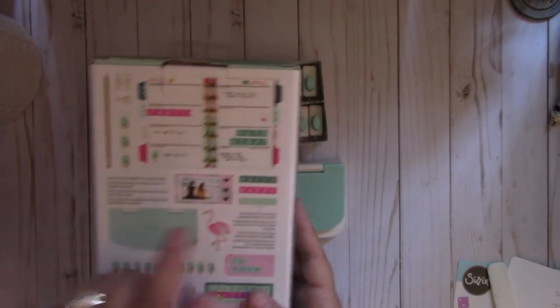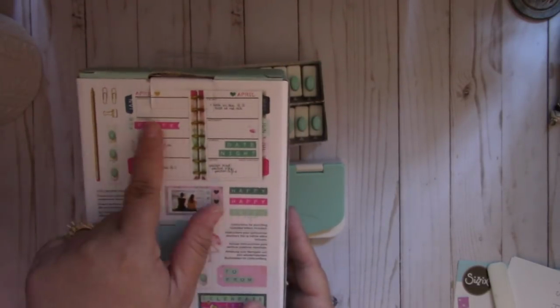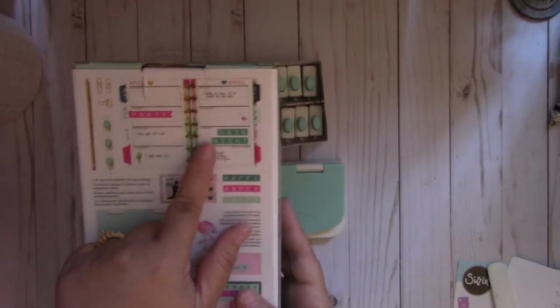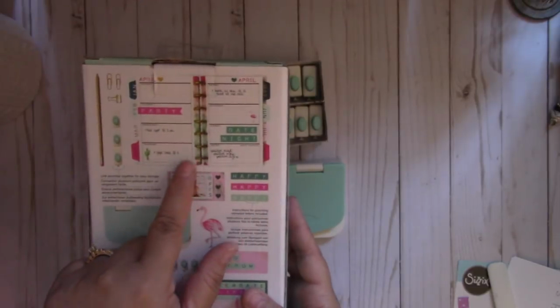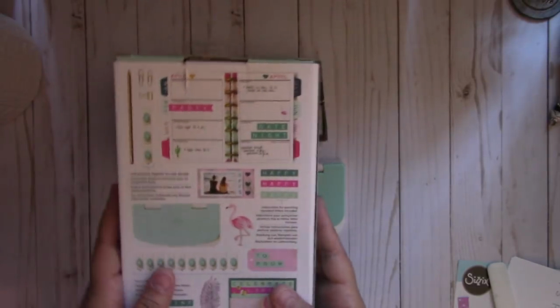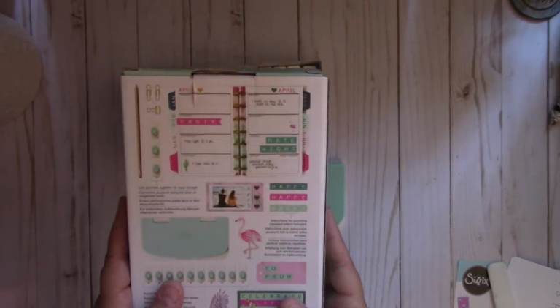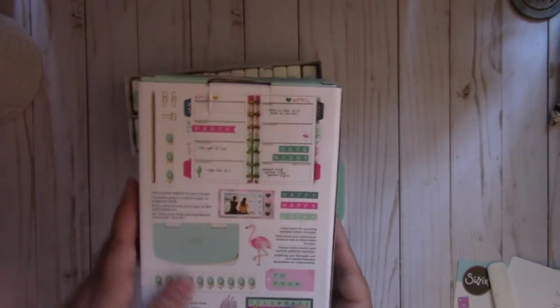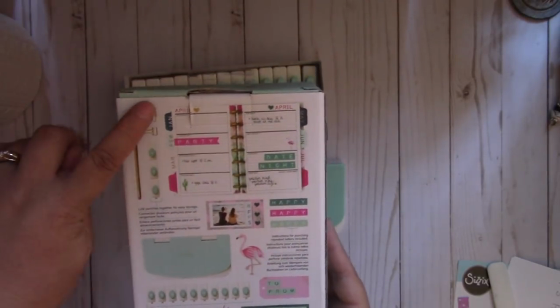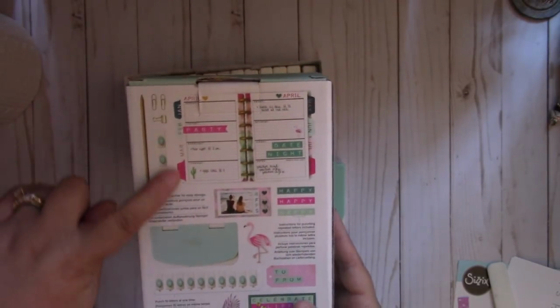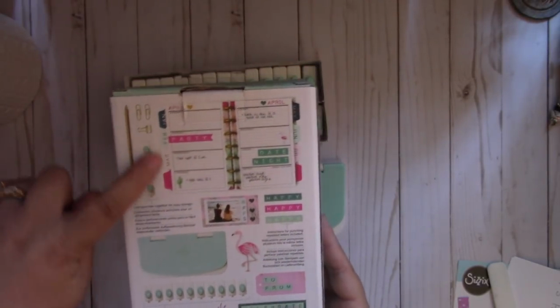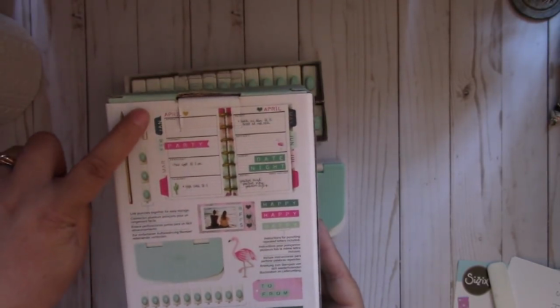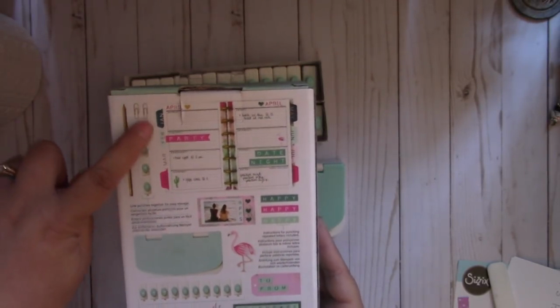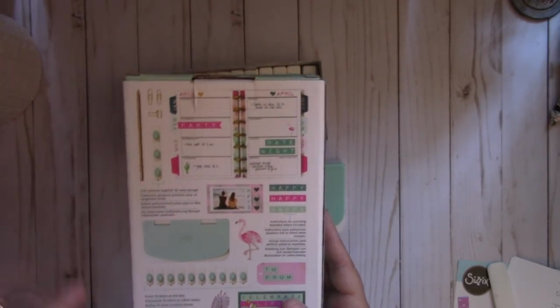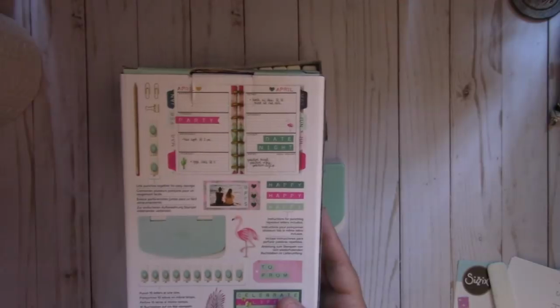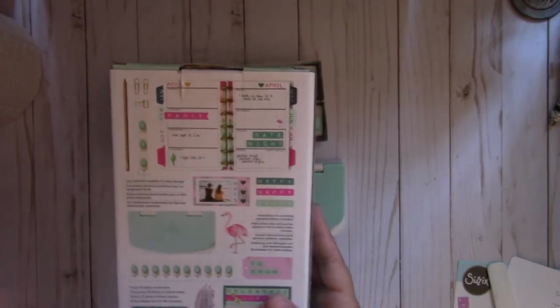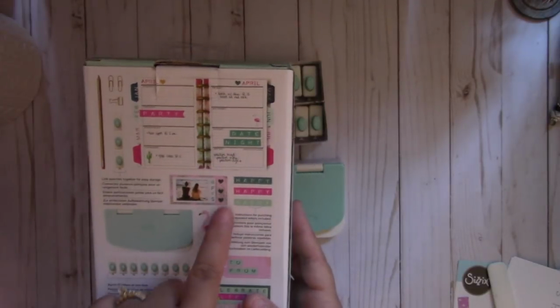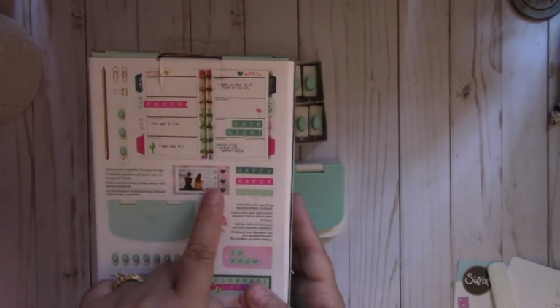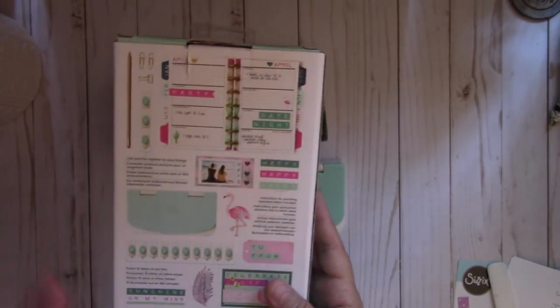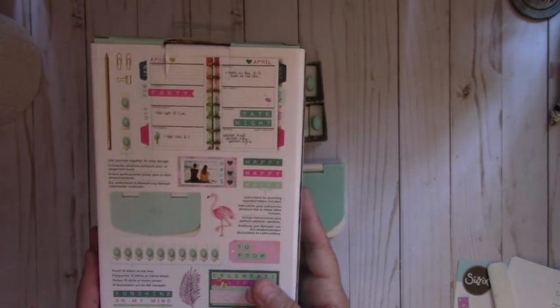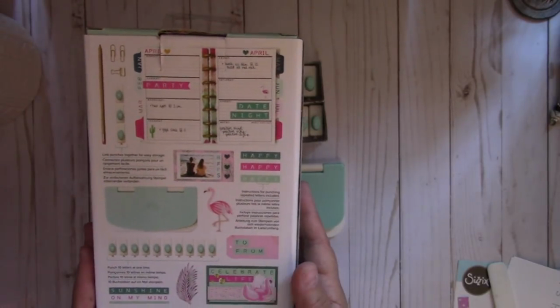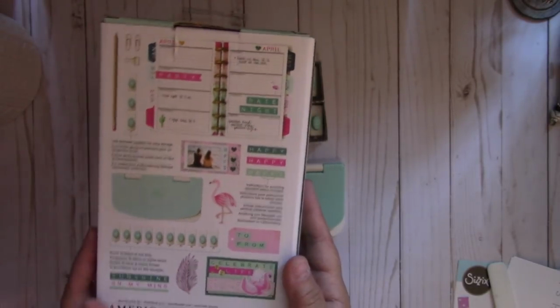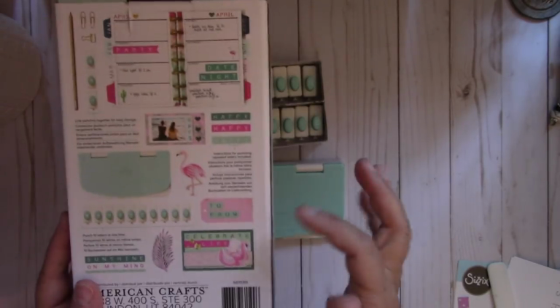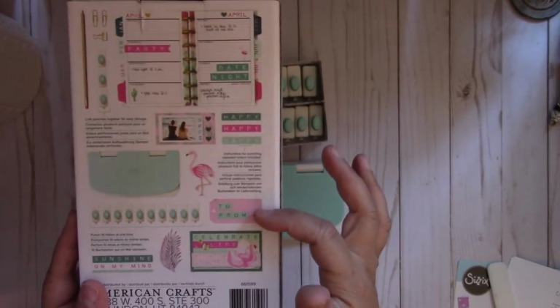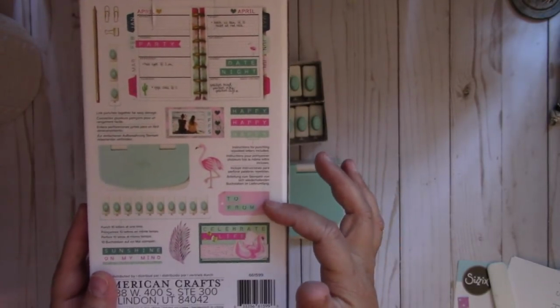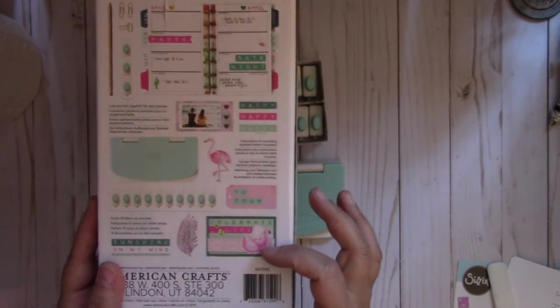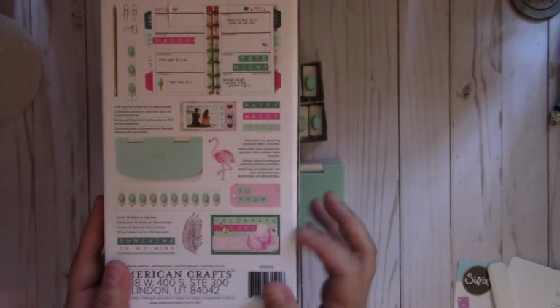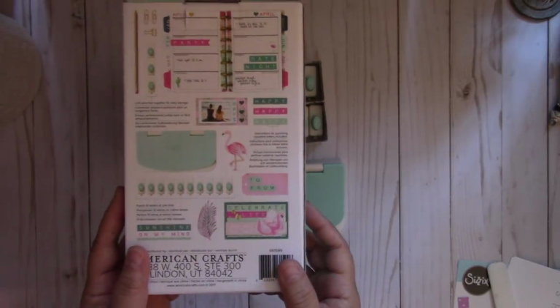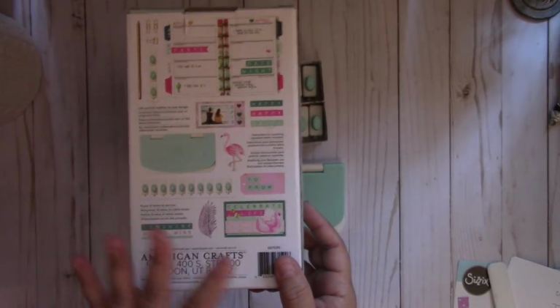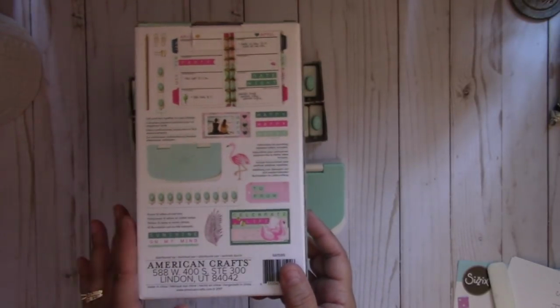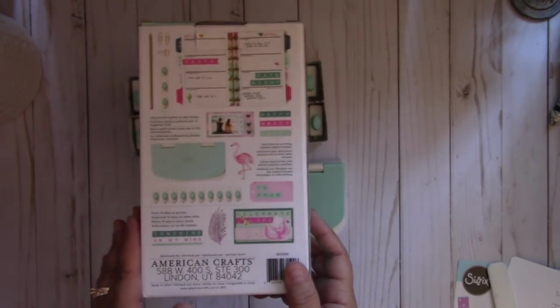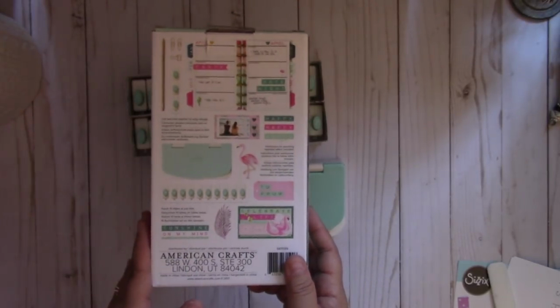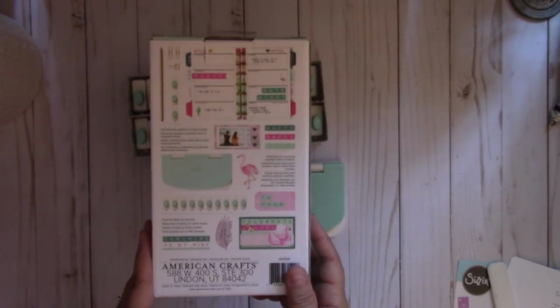You can see they created some banners for the planner, and they also created tabs for each of the months. Here they added letters on a Polaroid film and also on a tag and a card. So lots of fun ideas using this punch board.